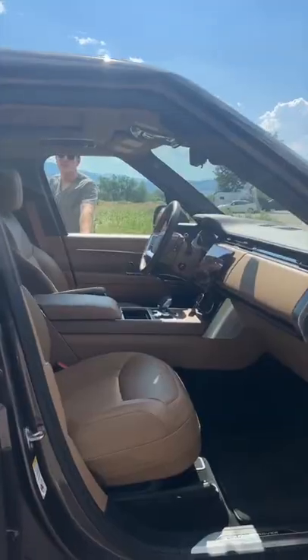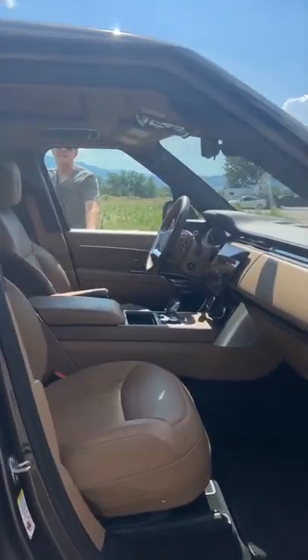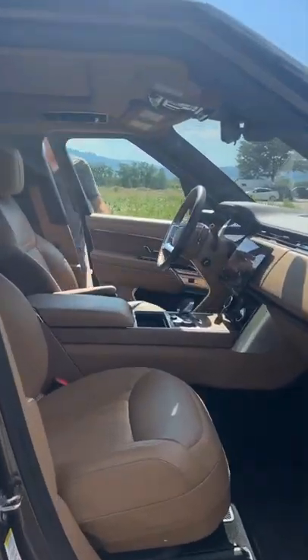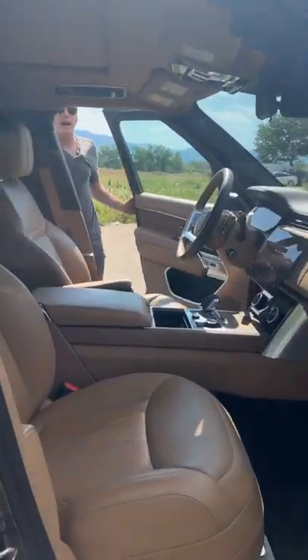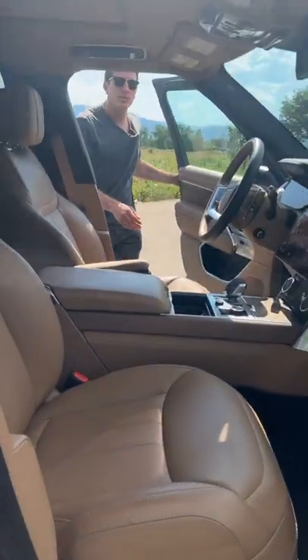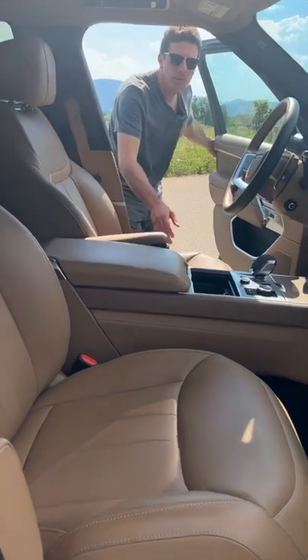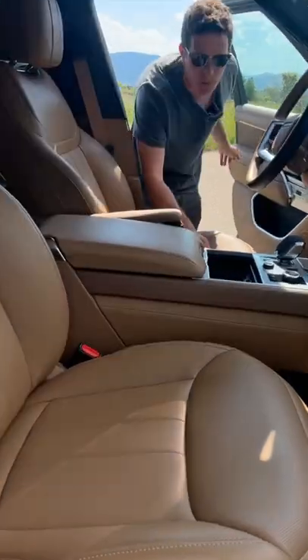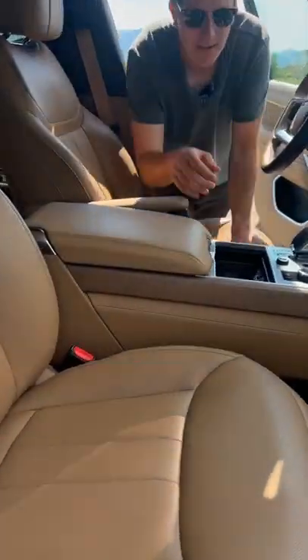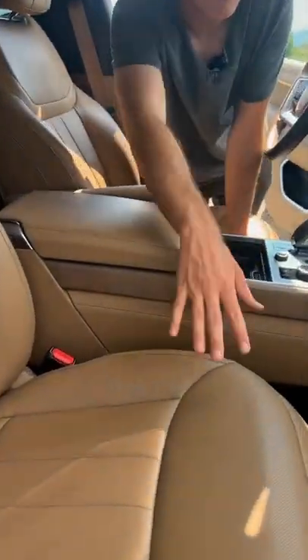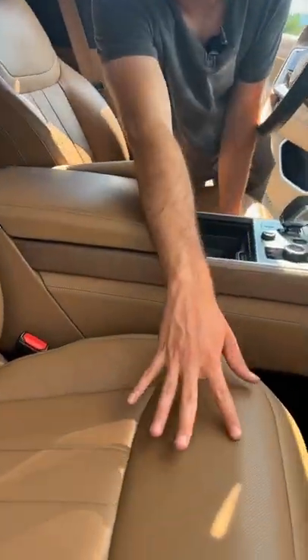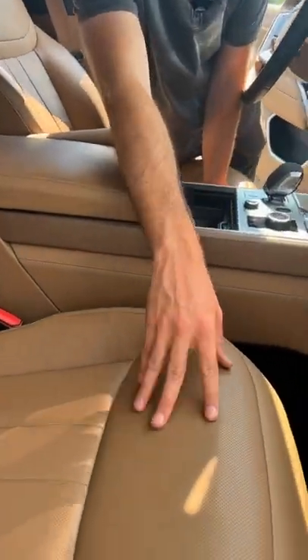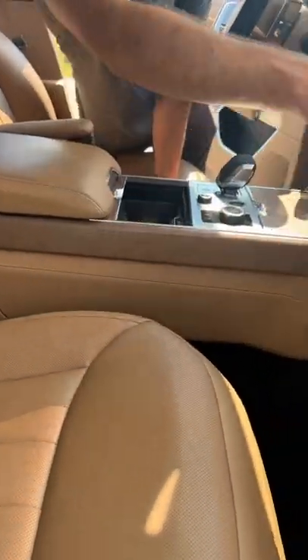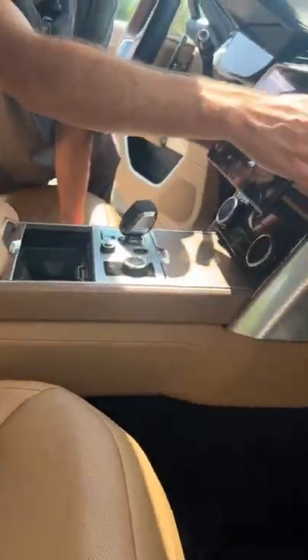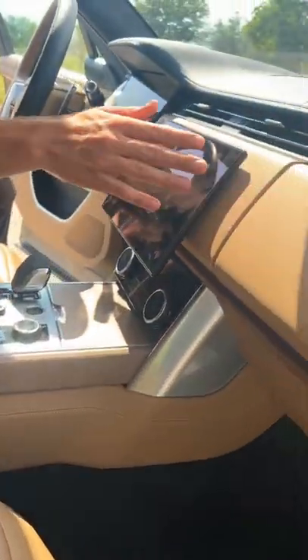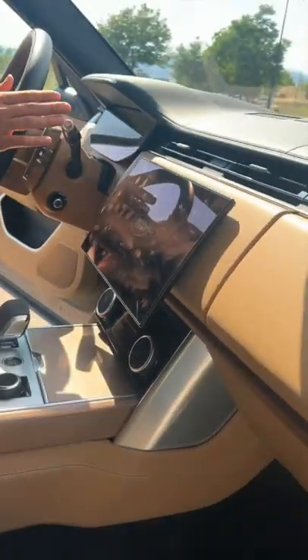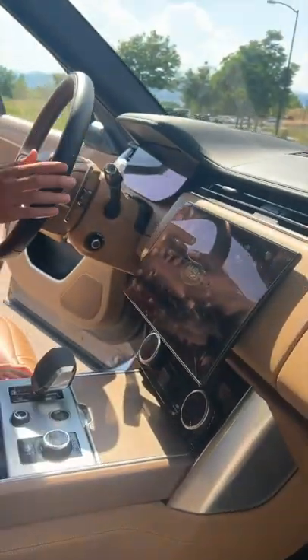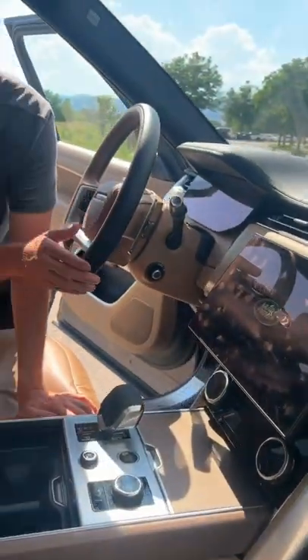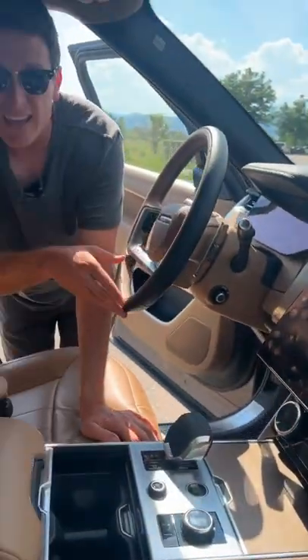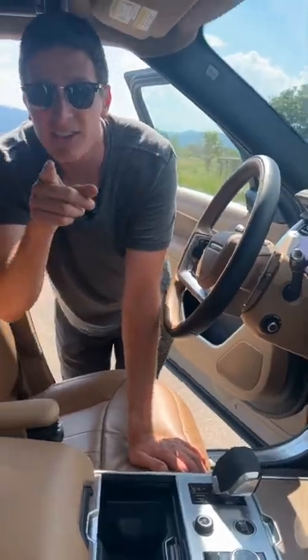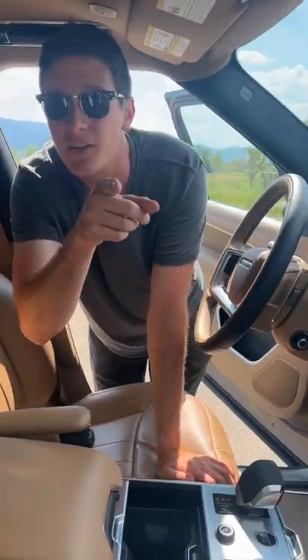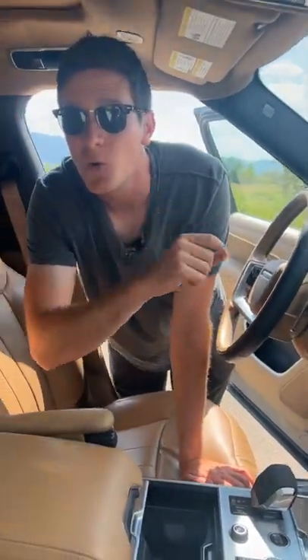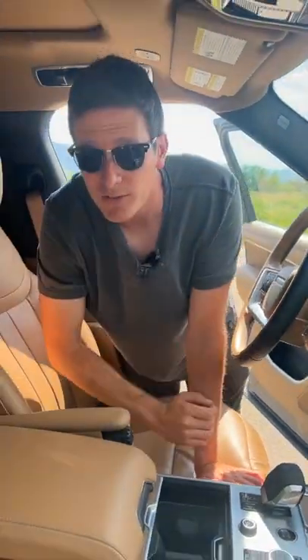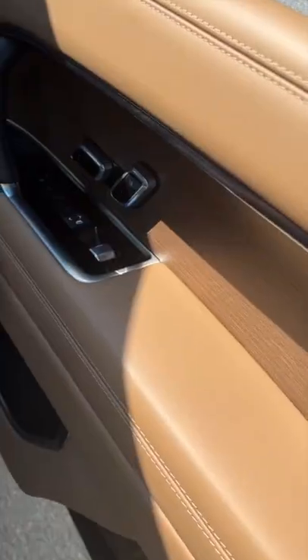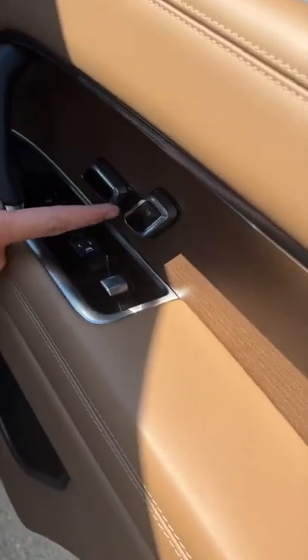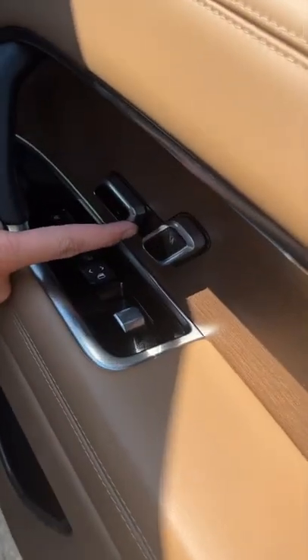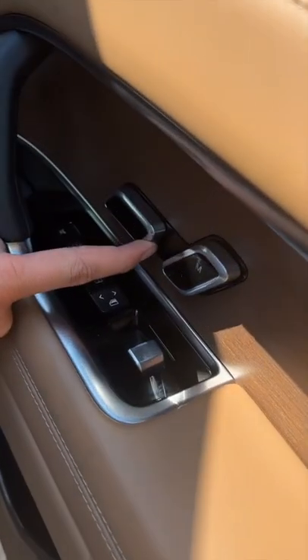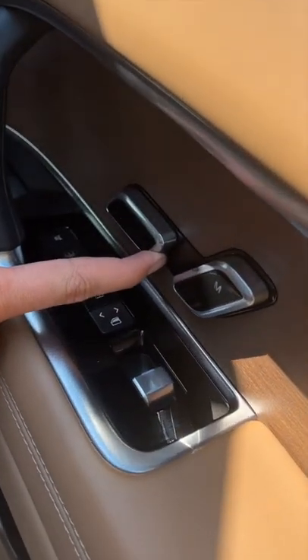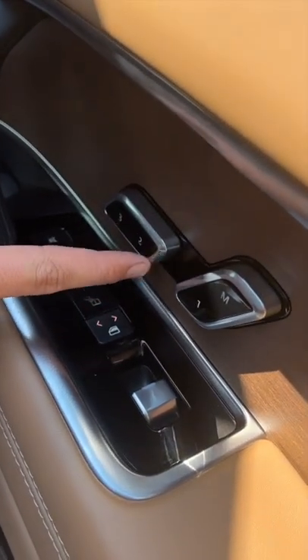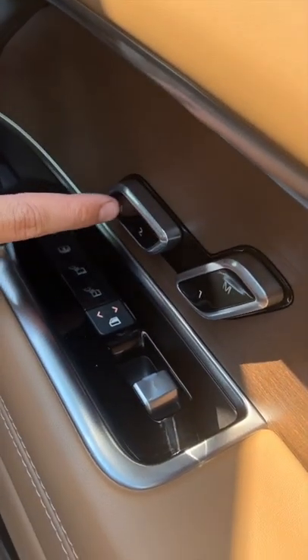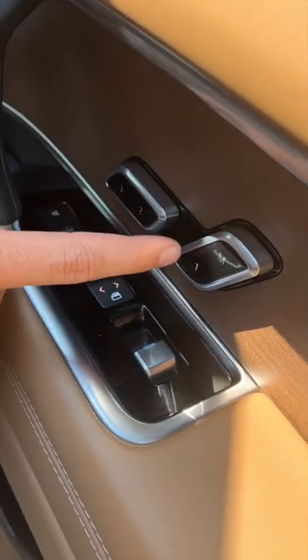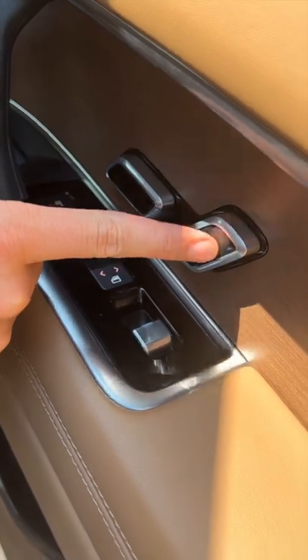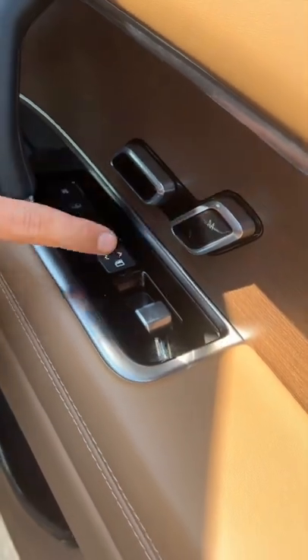You've got leather absolutely everywhere — leather on the seats, leather on the dash, leather on the steering wheel, even leather on the doors. The rear seats recline electrically and you have memory positions.